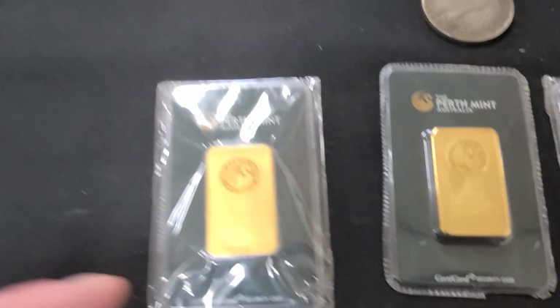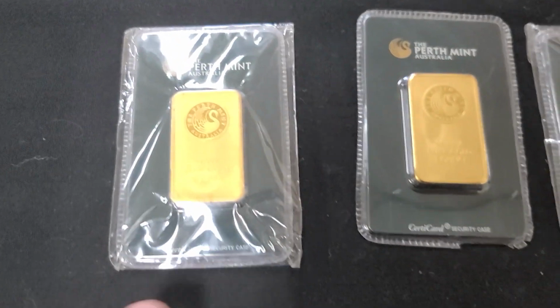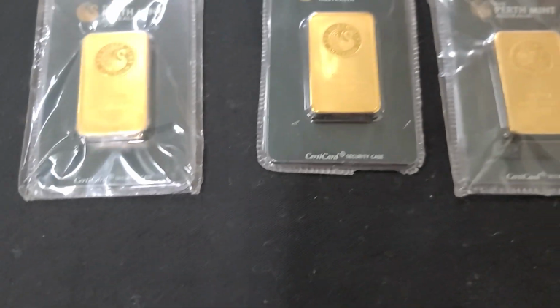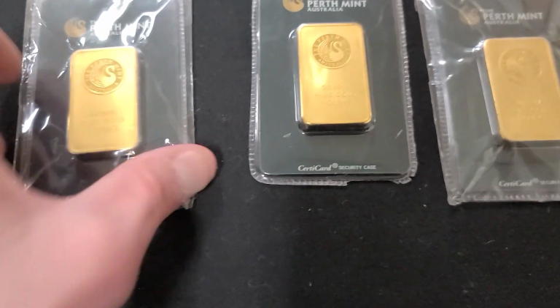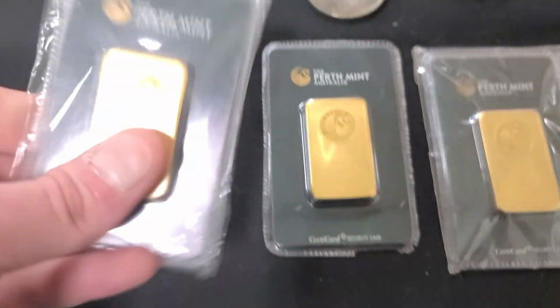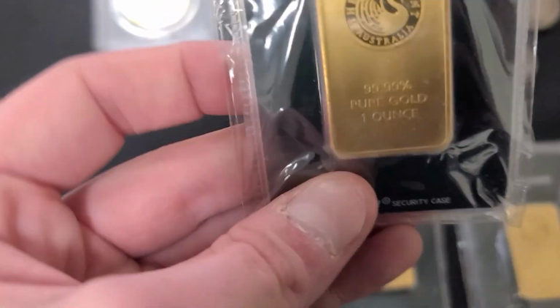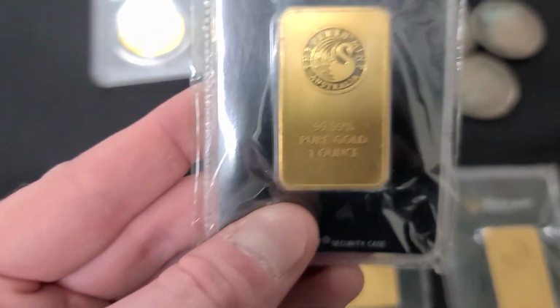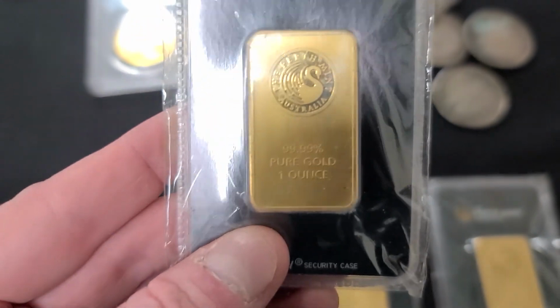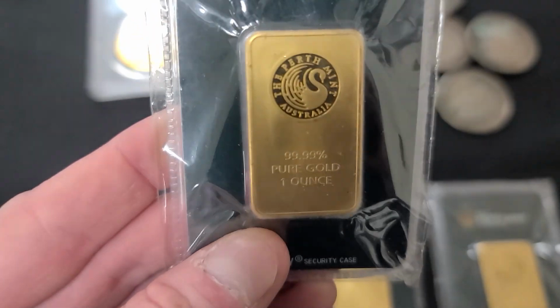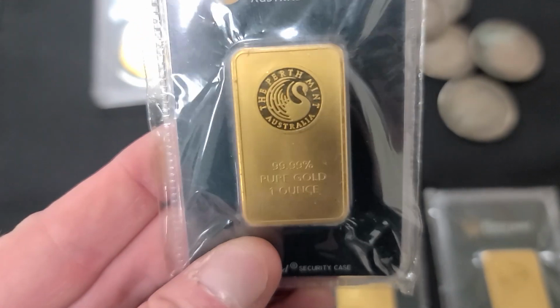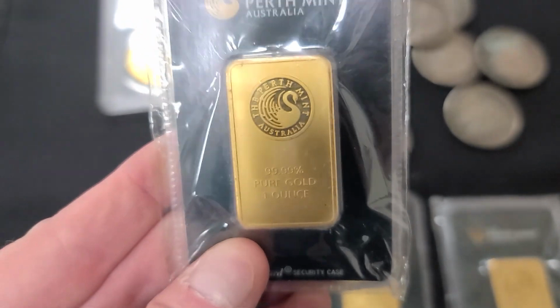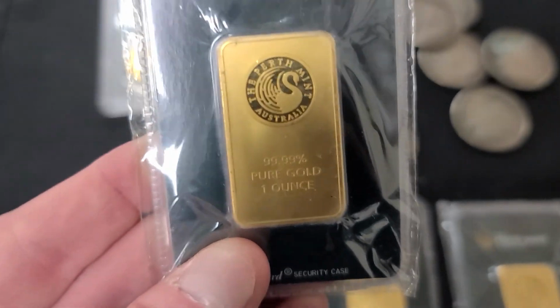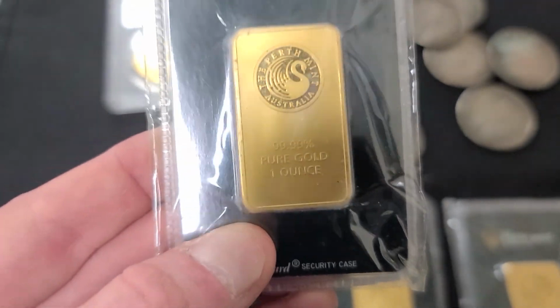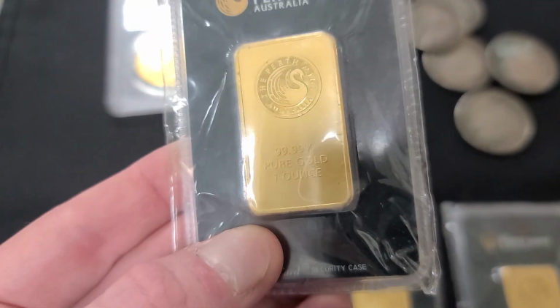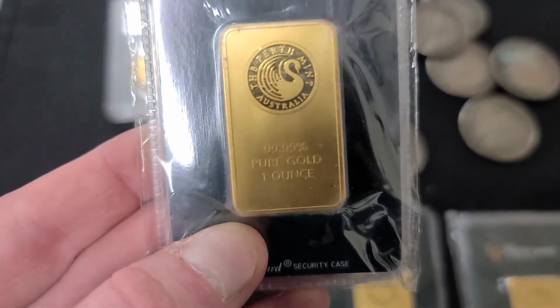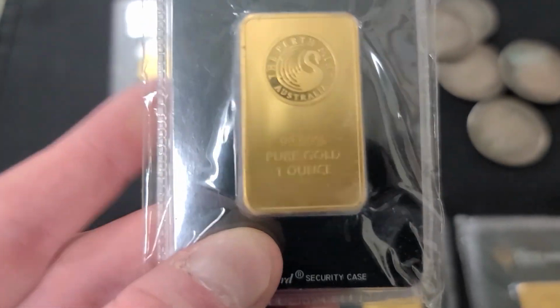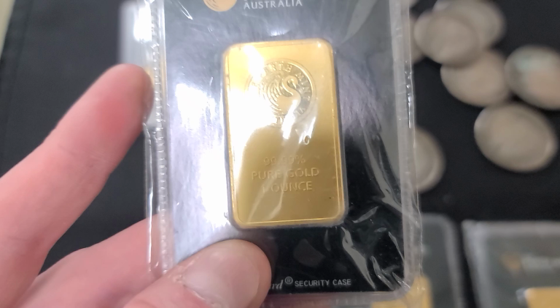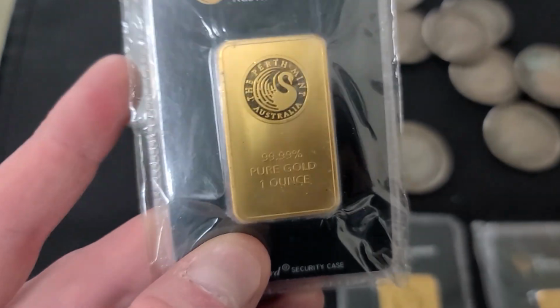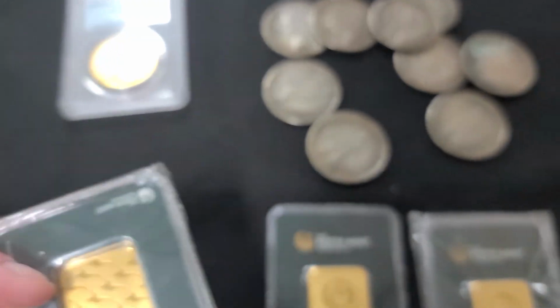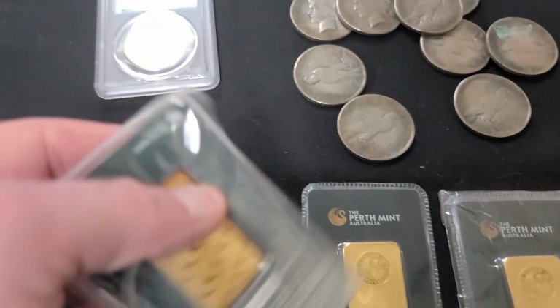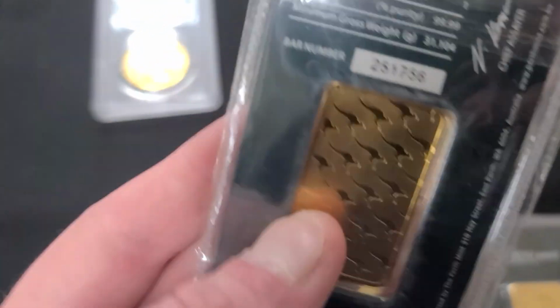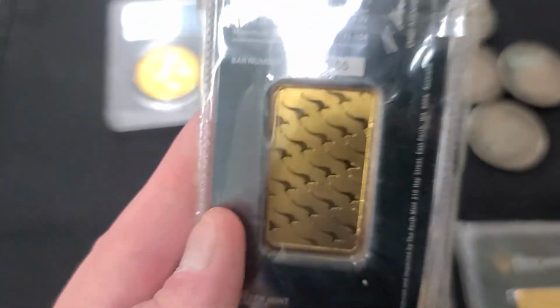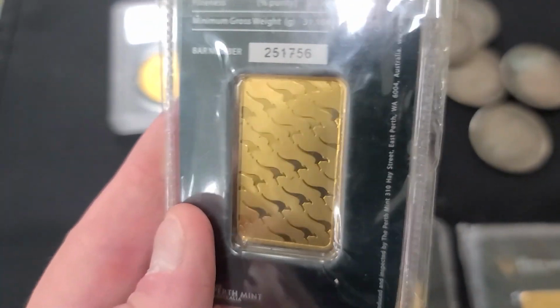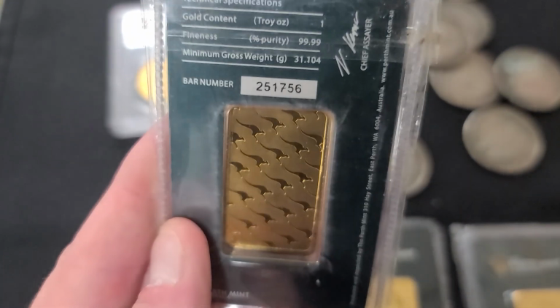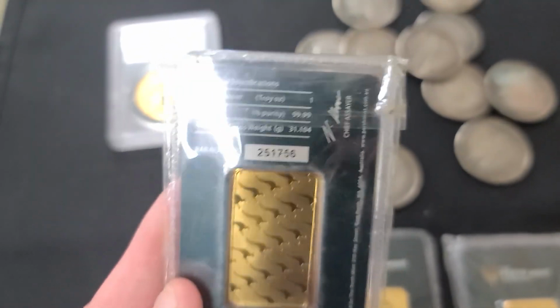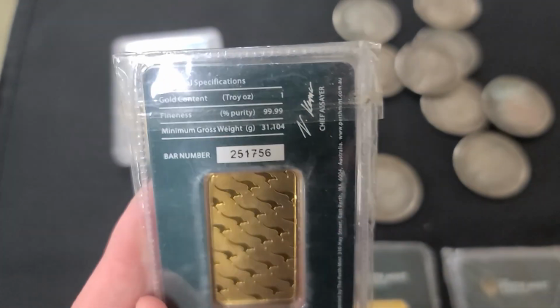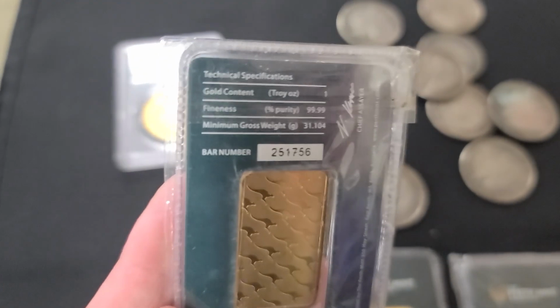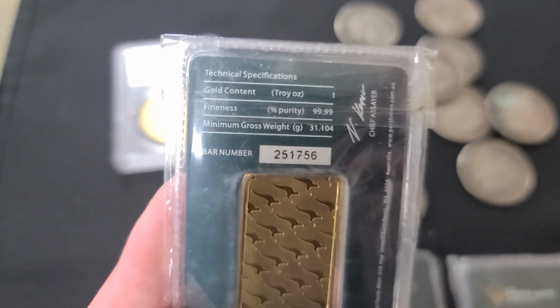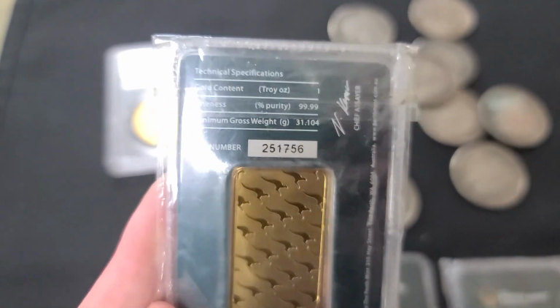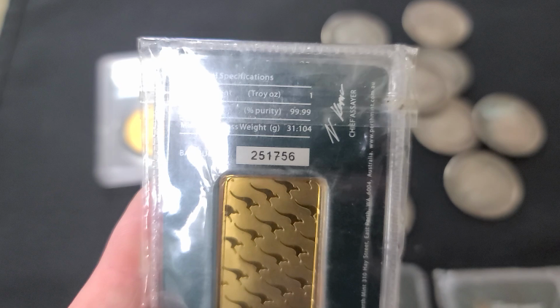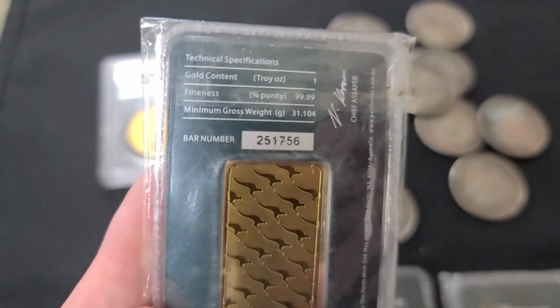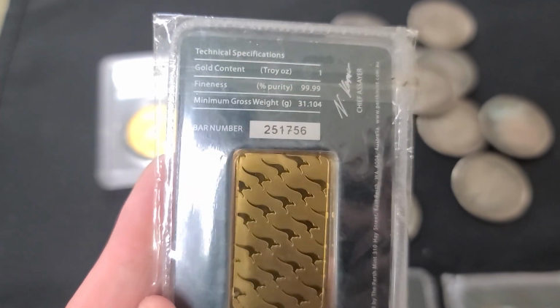We also have three one-ounce bars of gold. These say Perth Mint from Australia. It's 99.99% pure one-ounce. They look pretty believable — they come in a card and they have a certificate and everything.